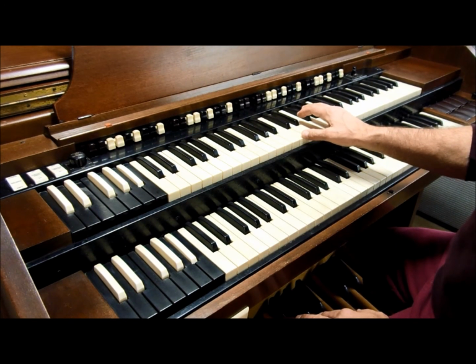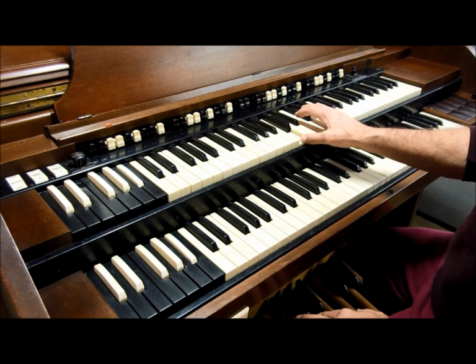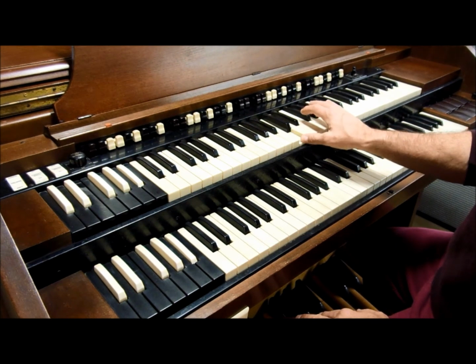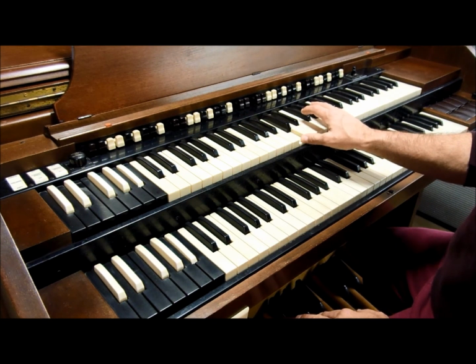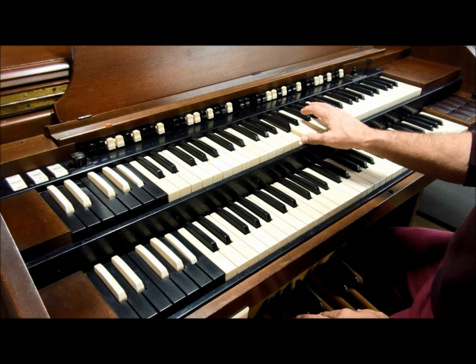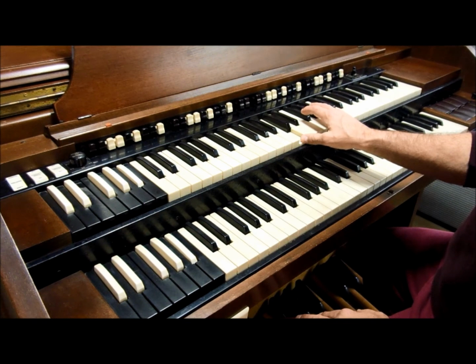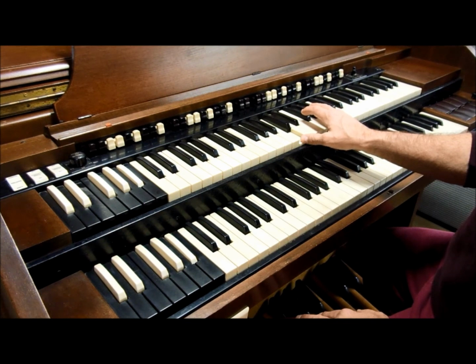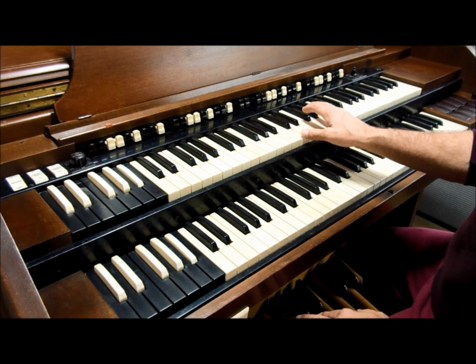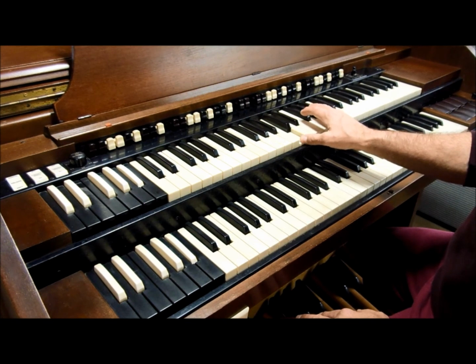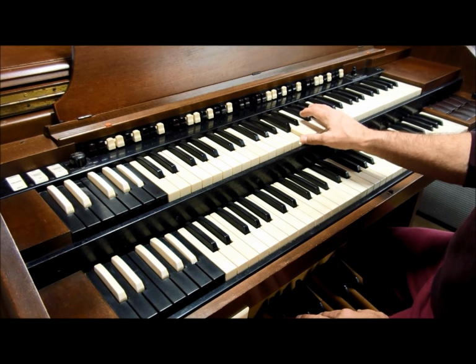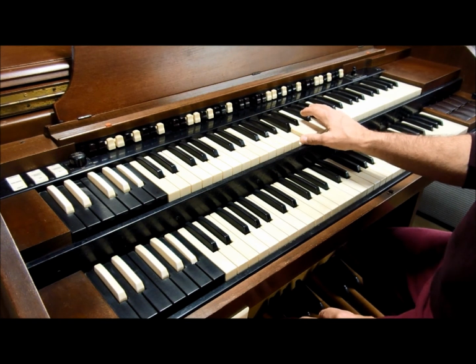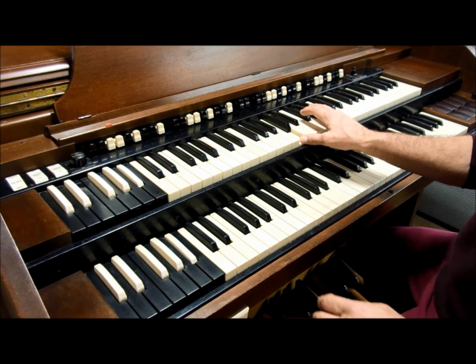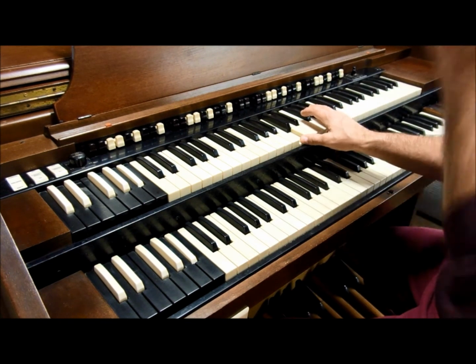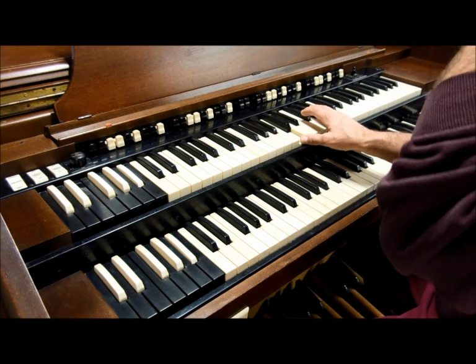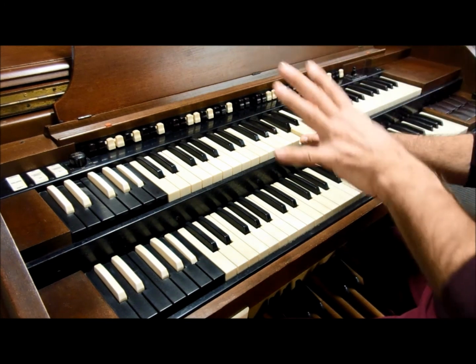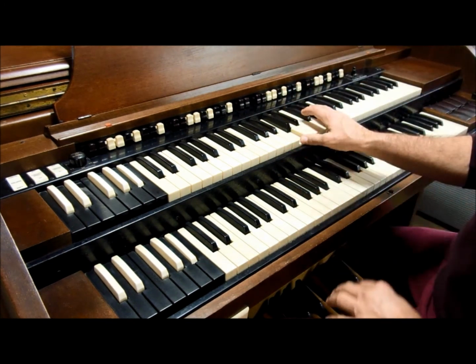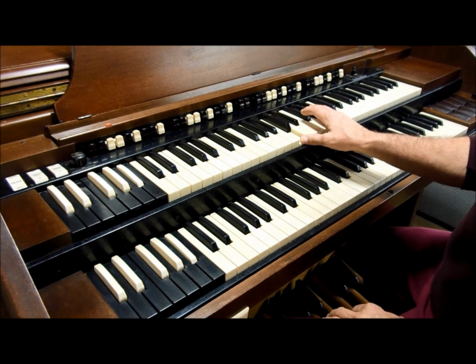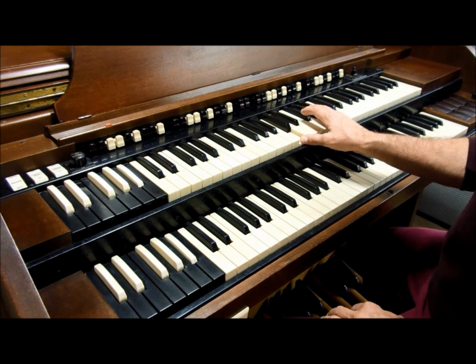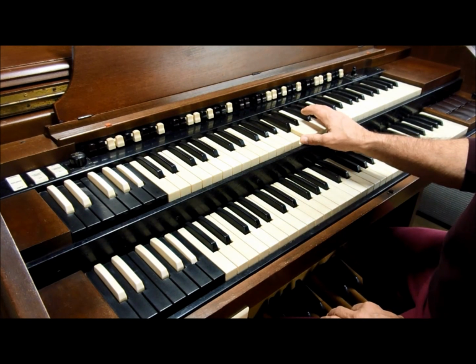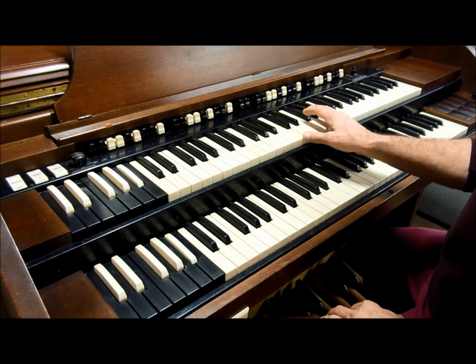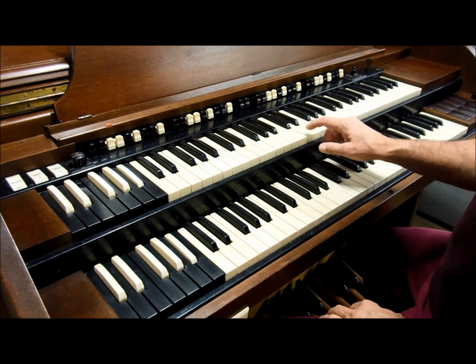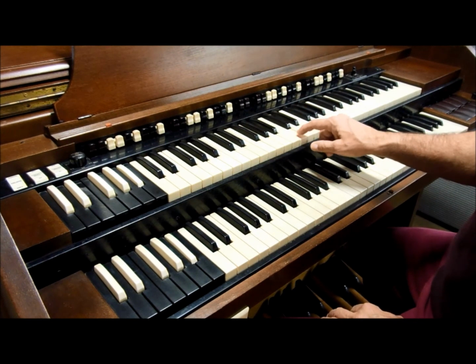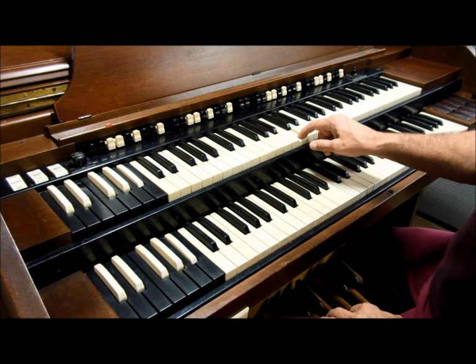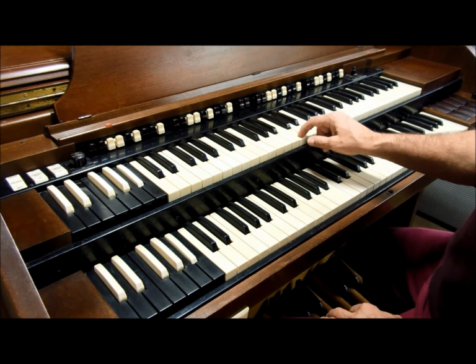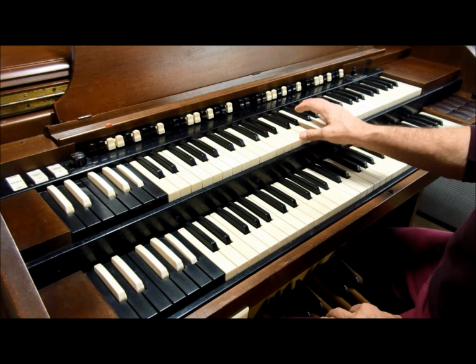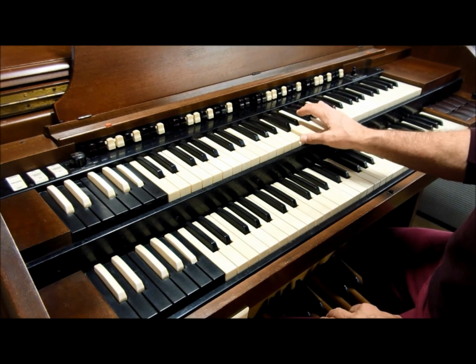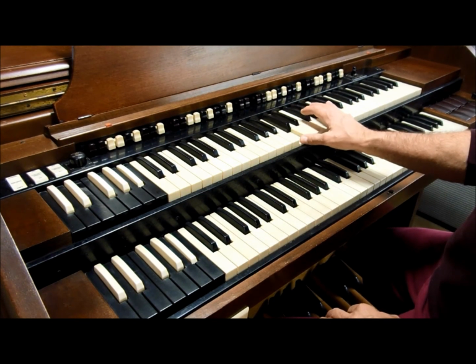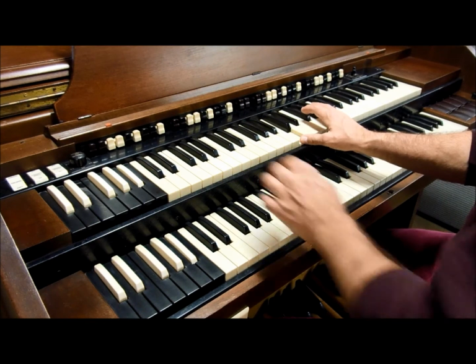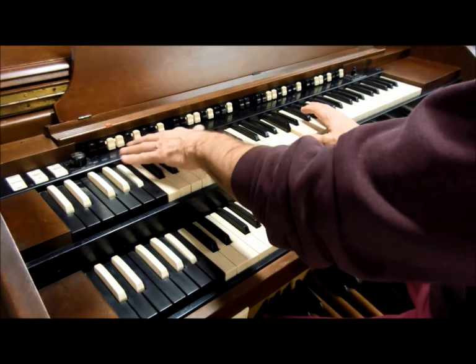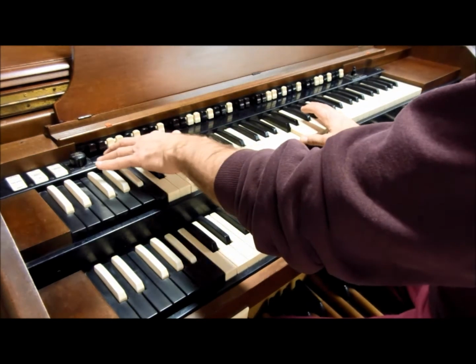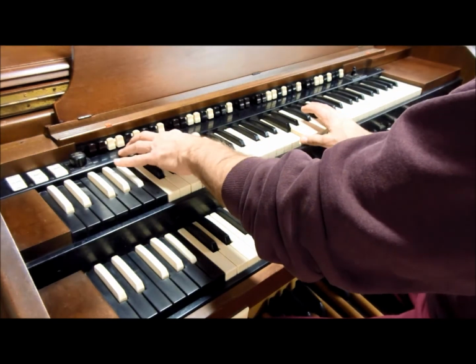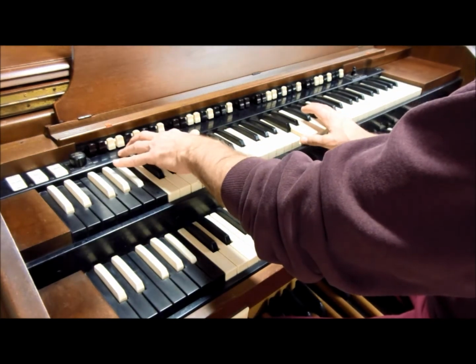A lot of the tones are octave tones, but some are not — they're all harmonically related. Right now I'm pressing on the middle C key and nothing is happening because I do not have any drawbars pulled out.